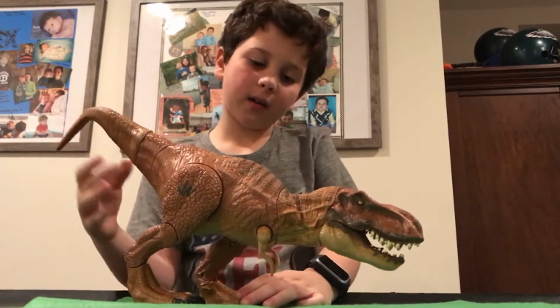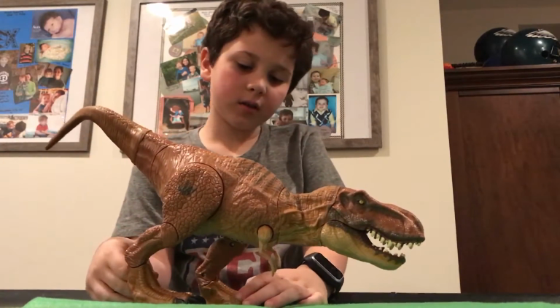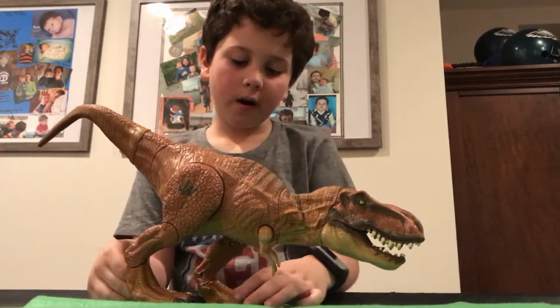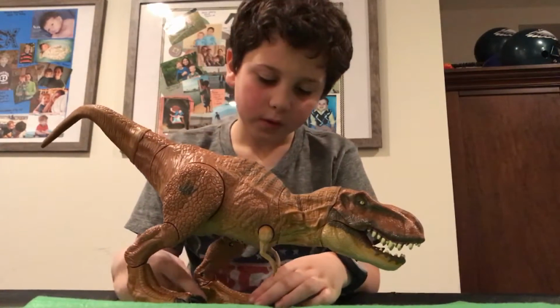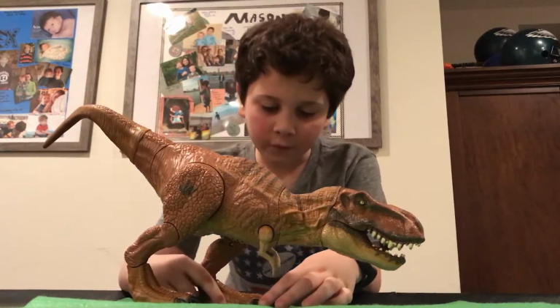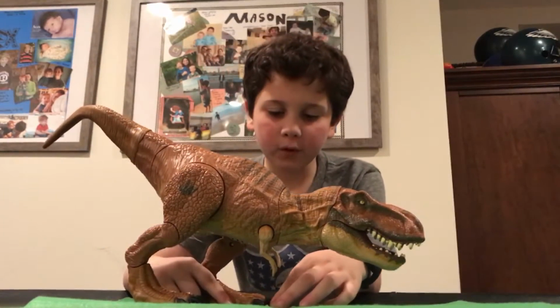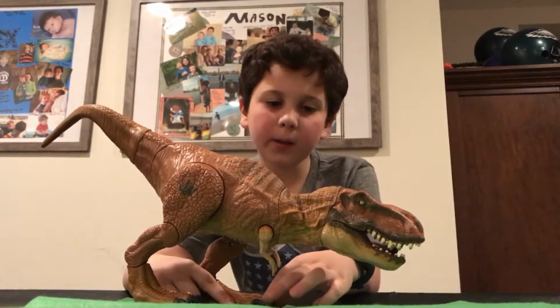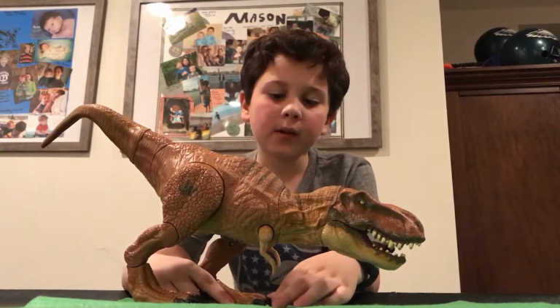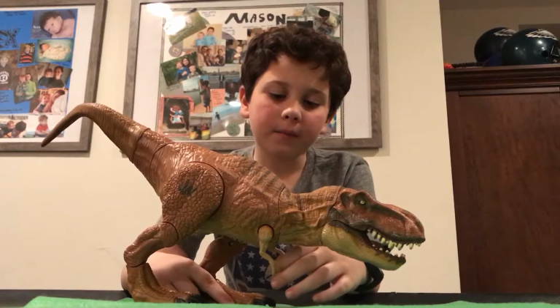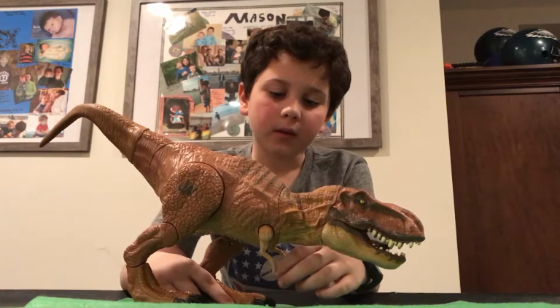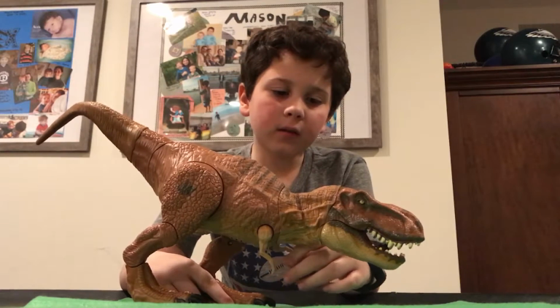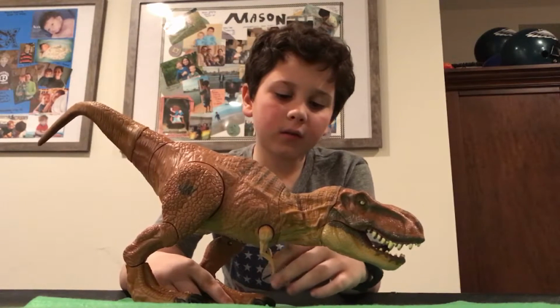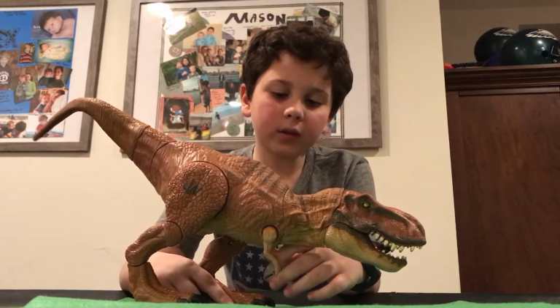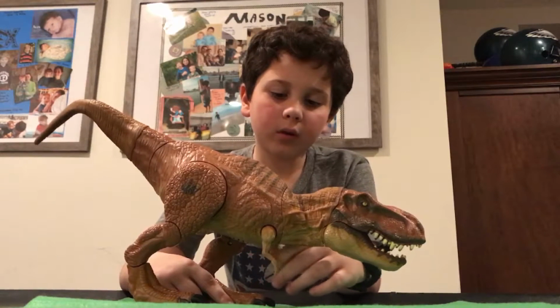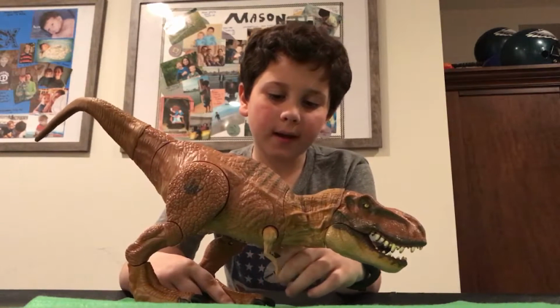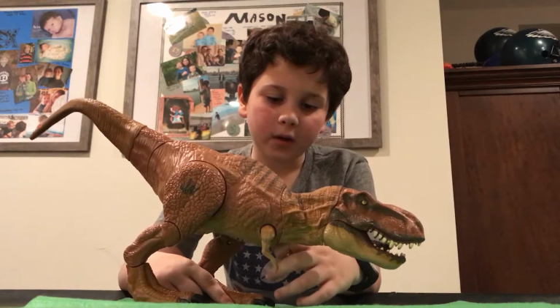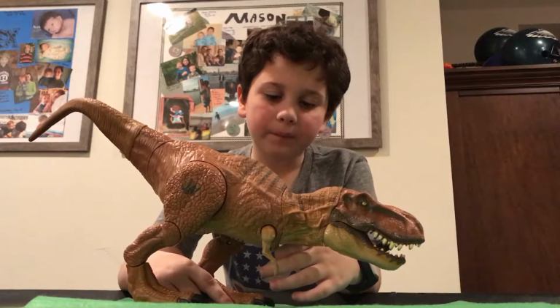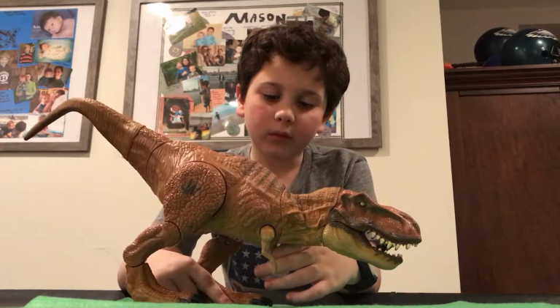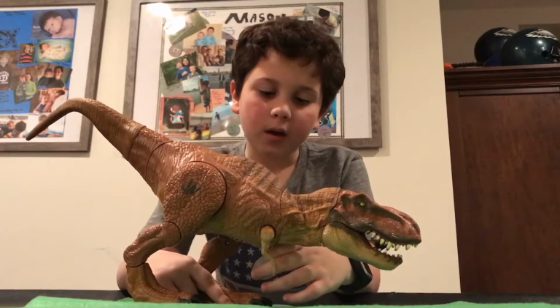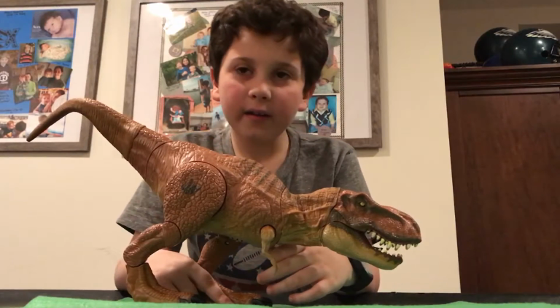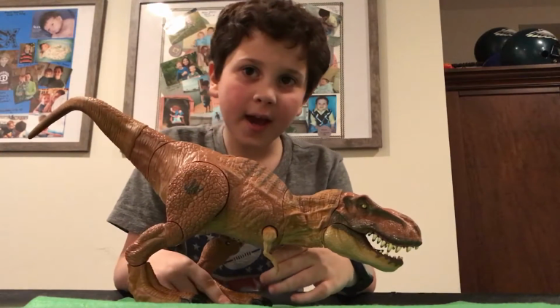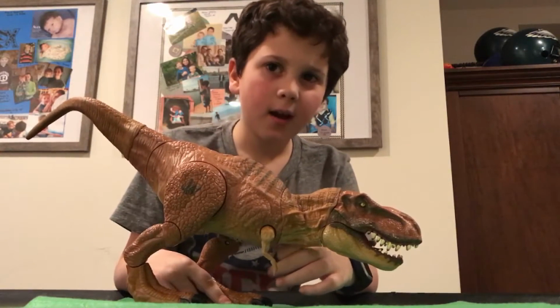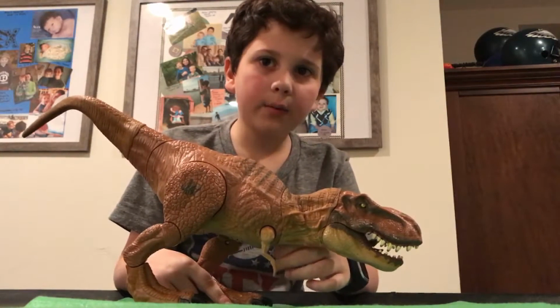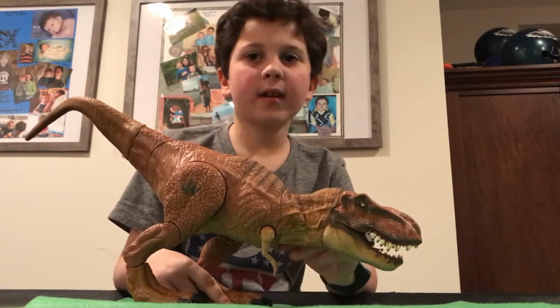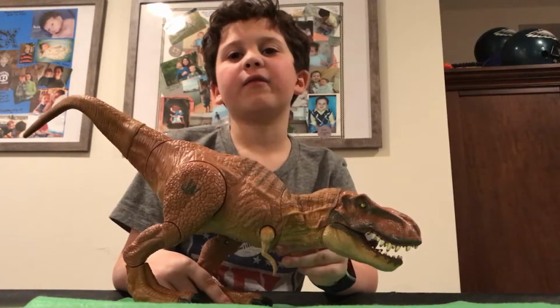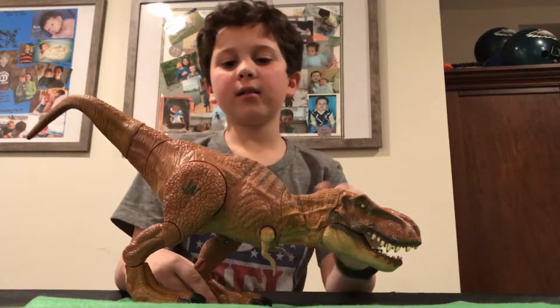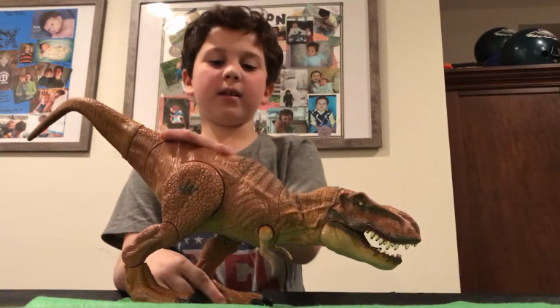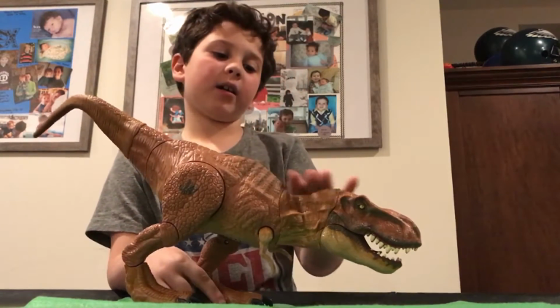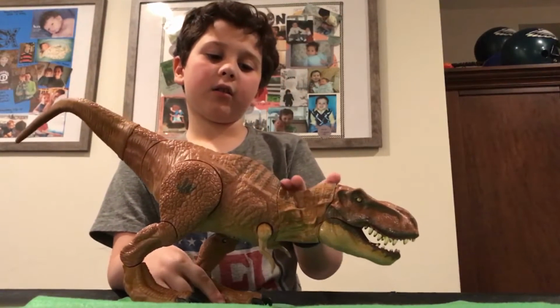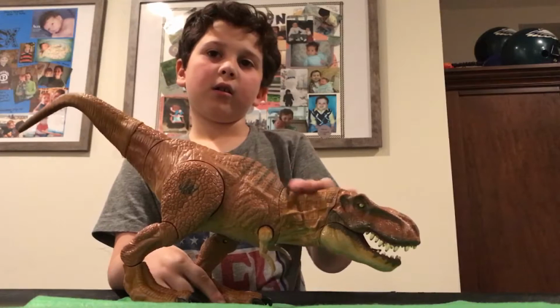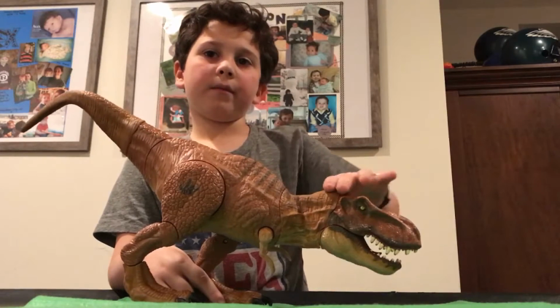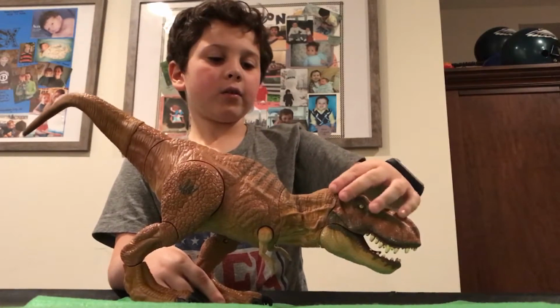If you're battling with these, this is a really cool one to have. Out of 10, I would give it 10 out of 10. This is an amazing dinosaur.